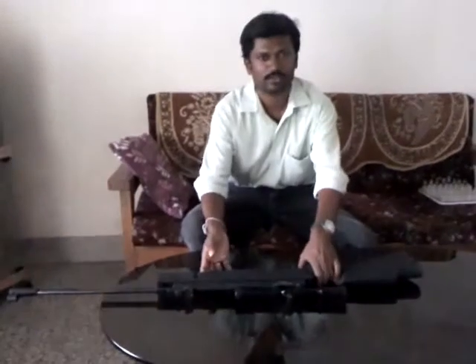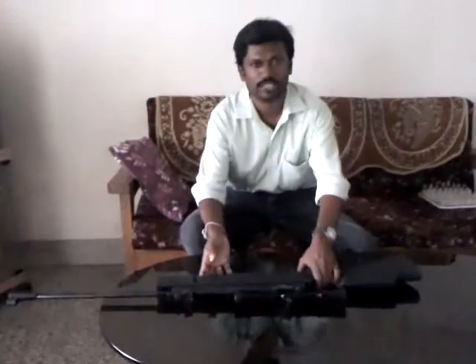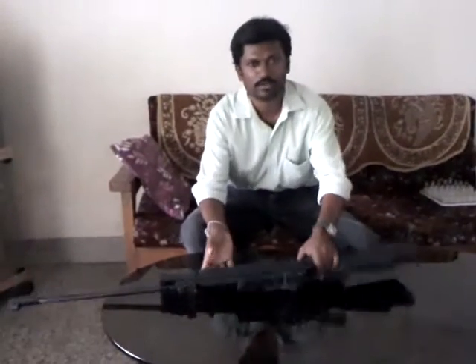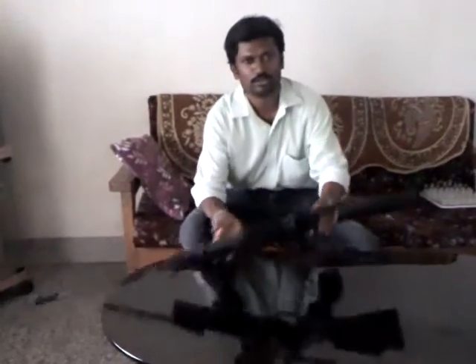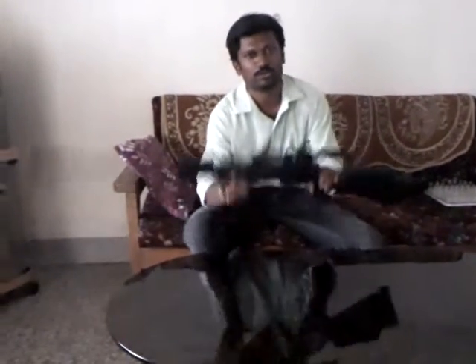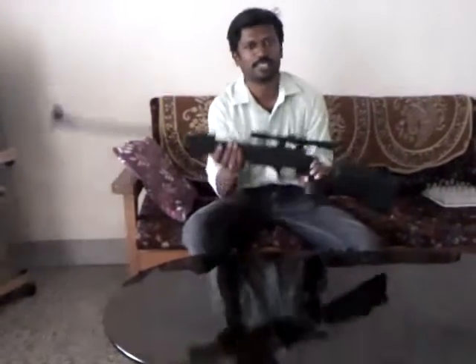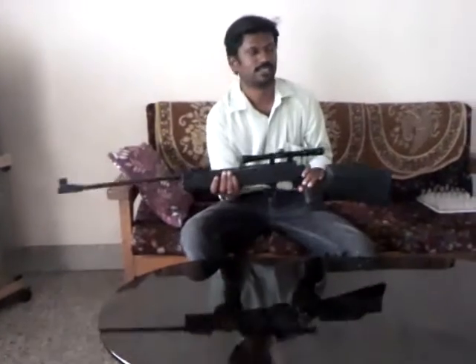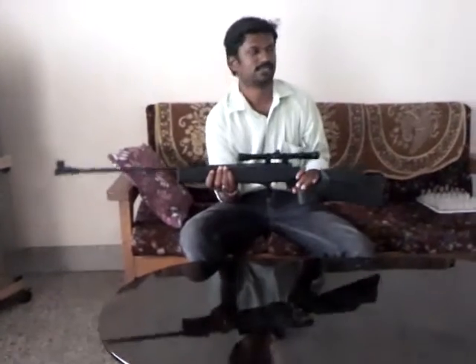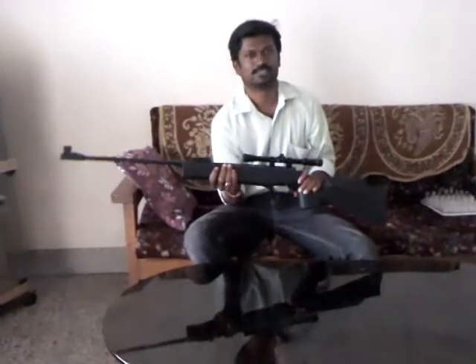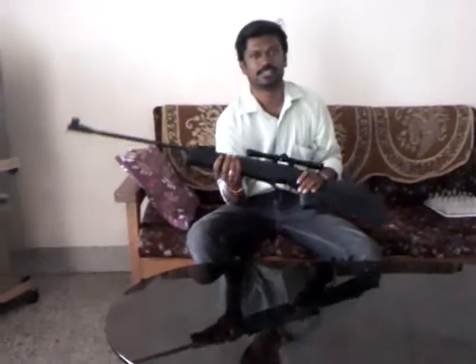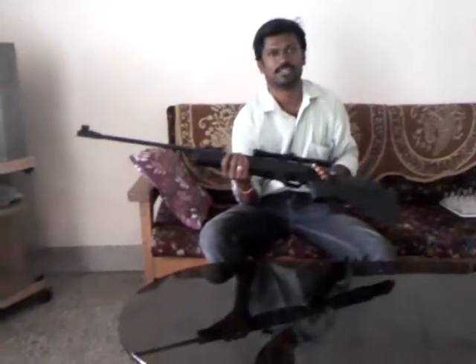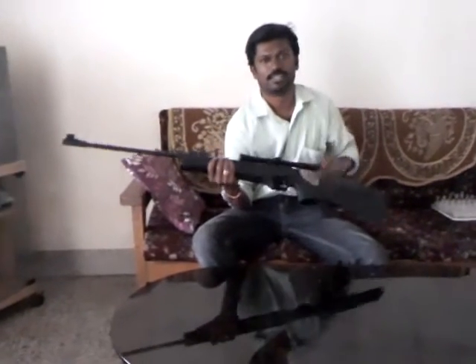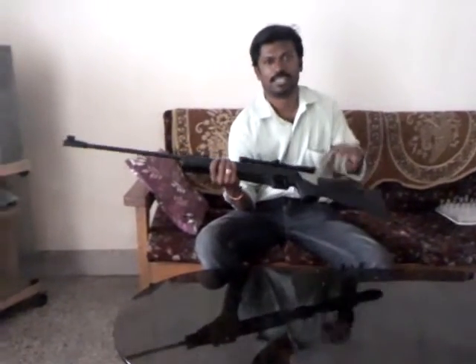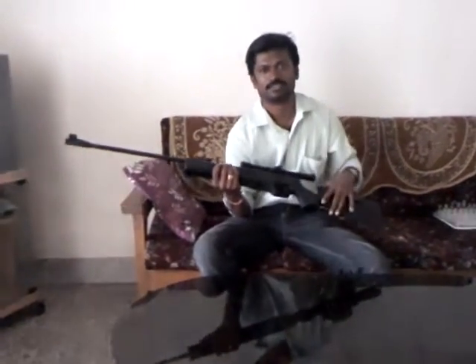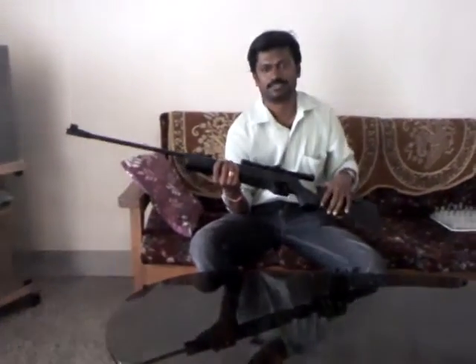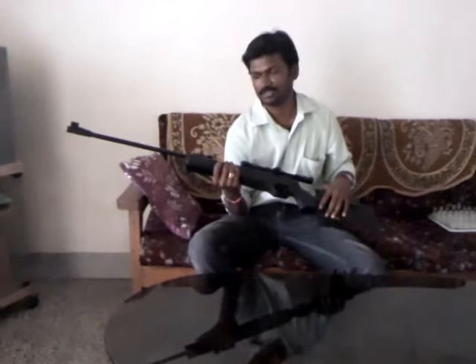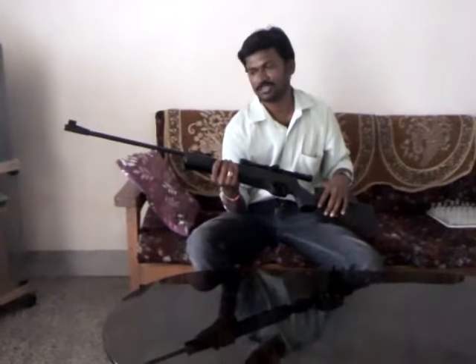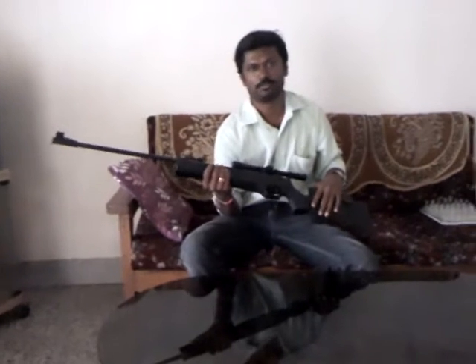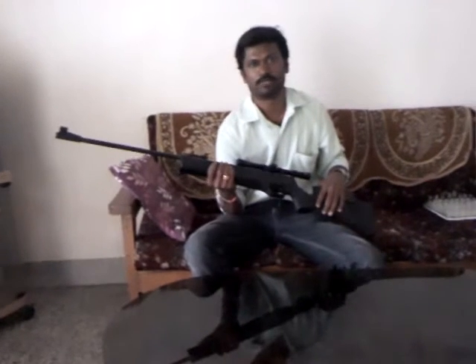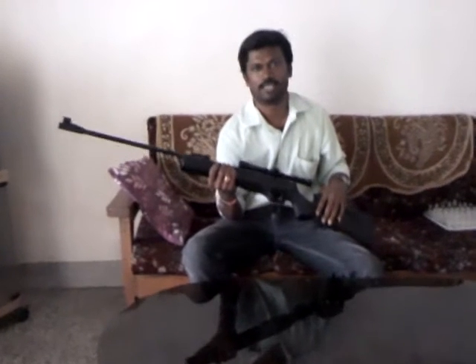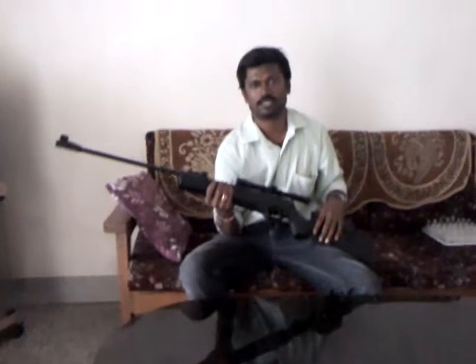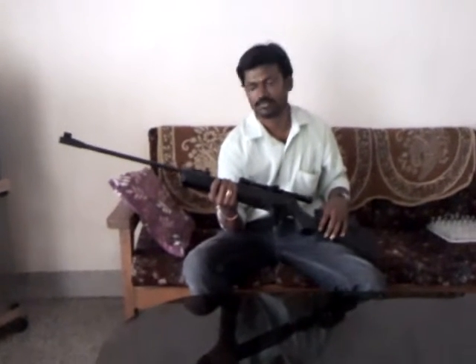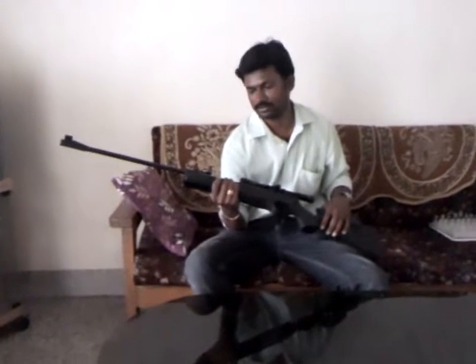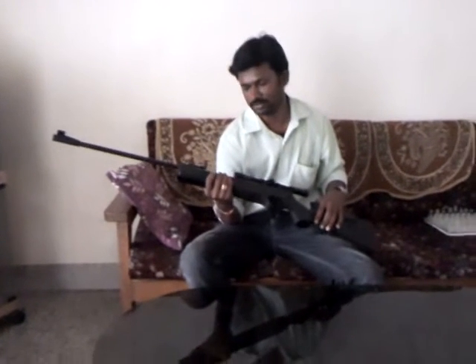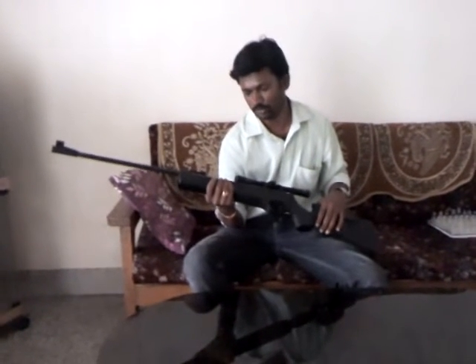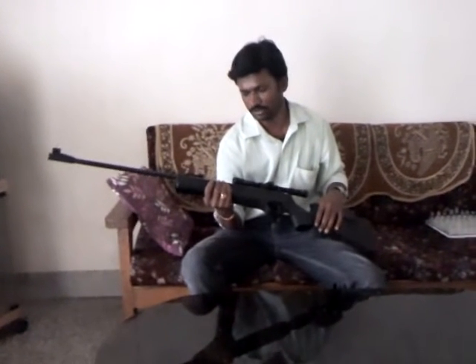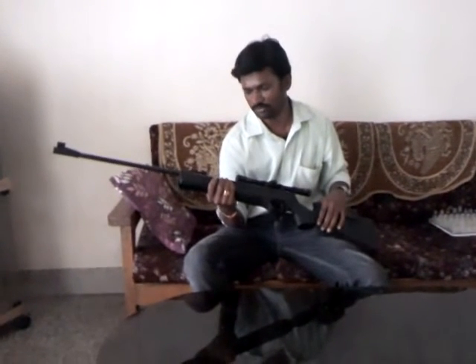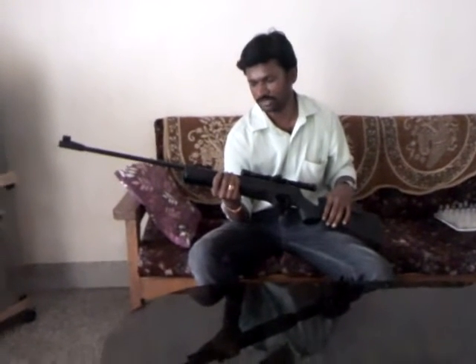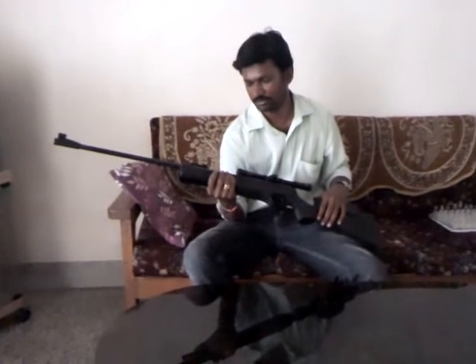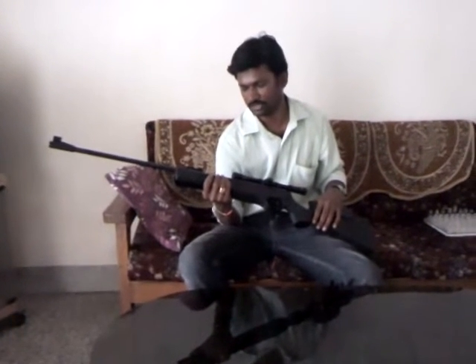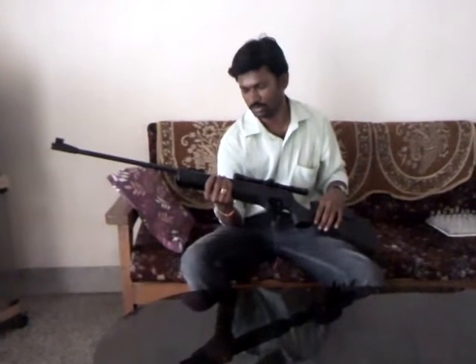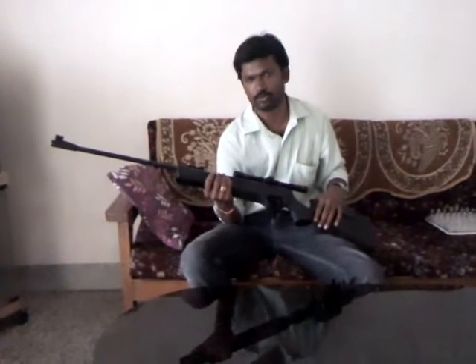Today, I want to show you my latest air gun. This is a break-barrel air gun. This is a product of Precihole Sports.